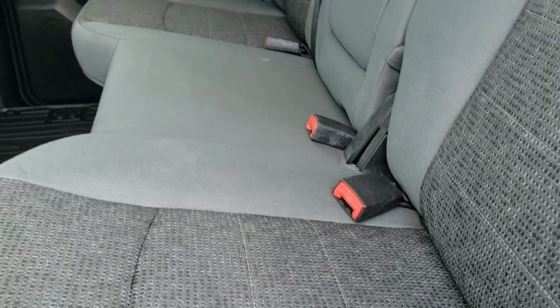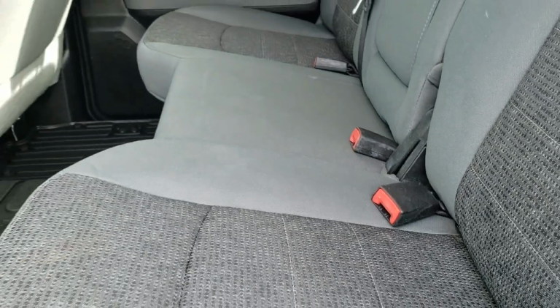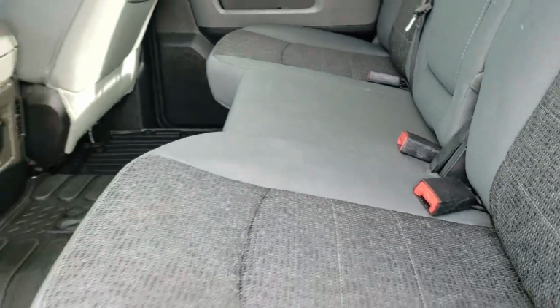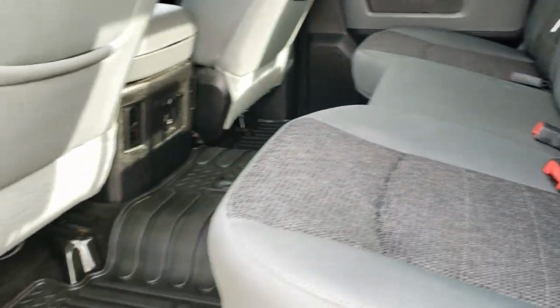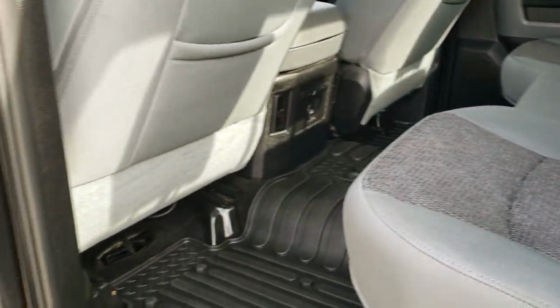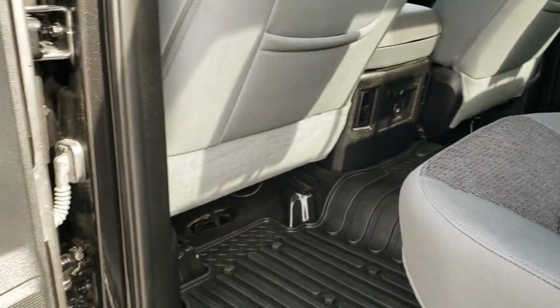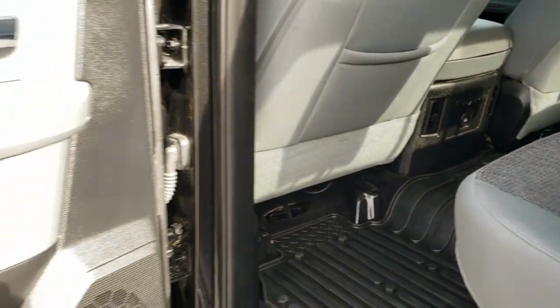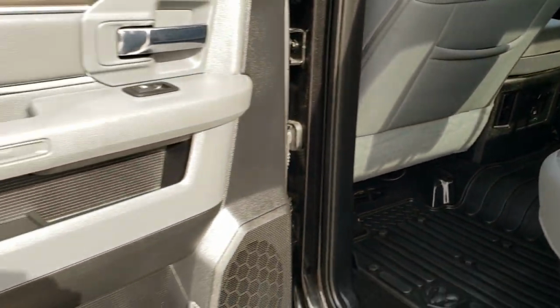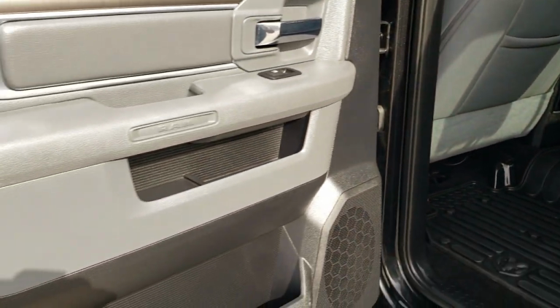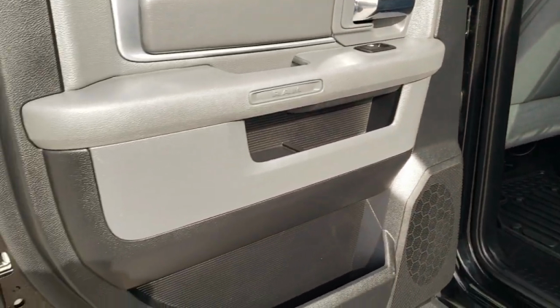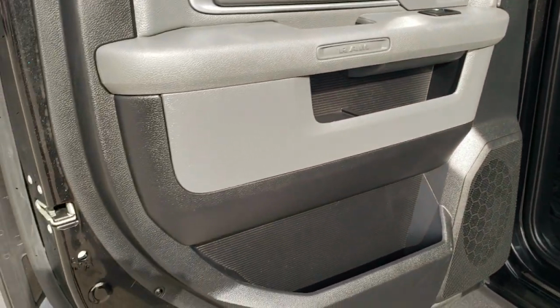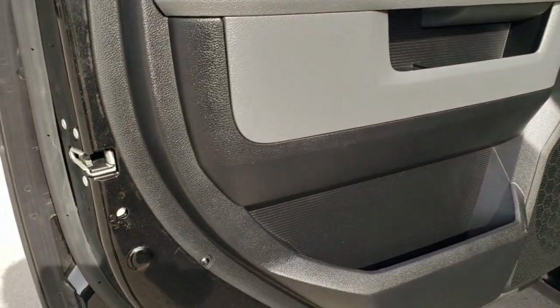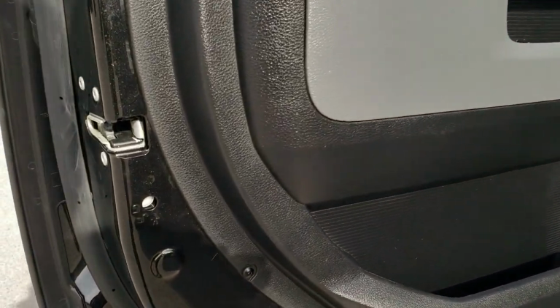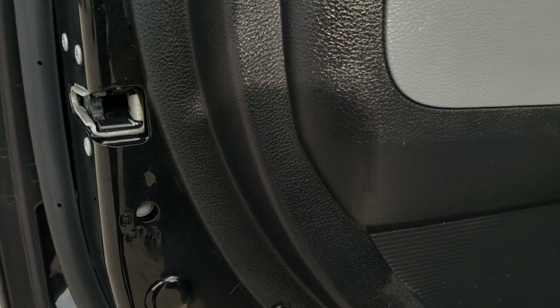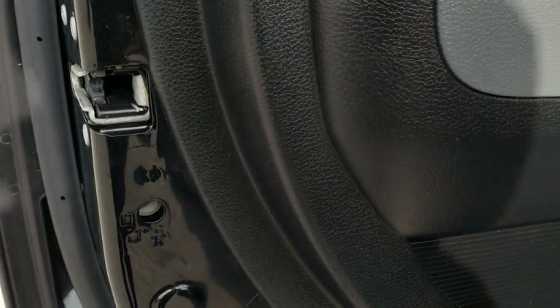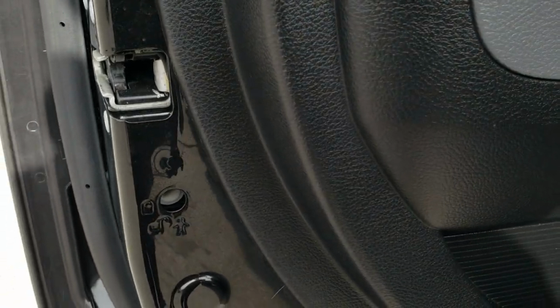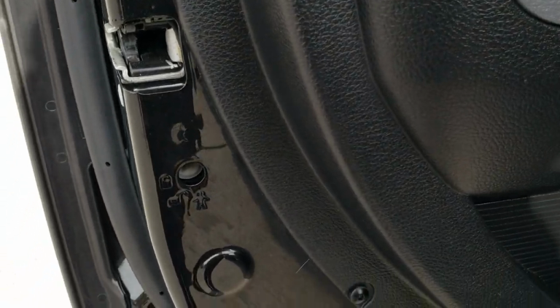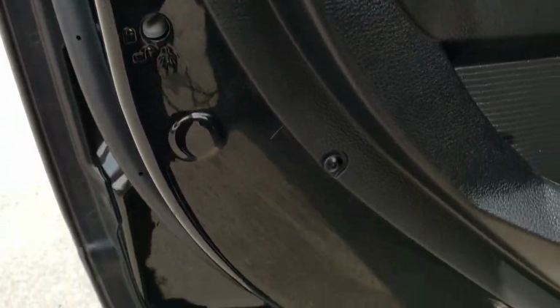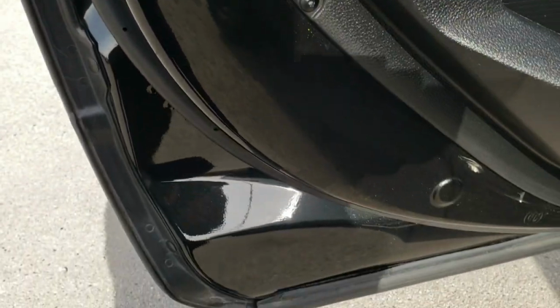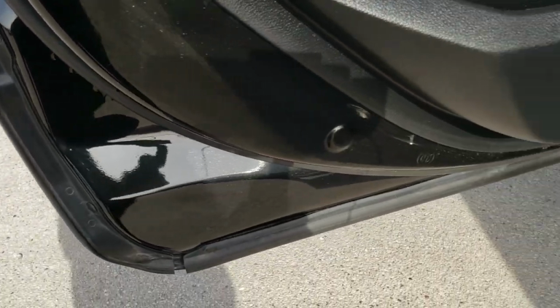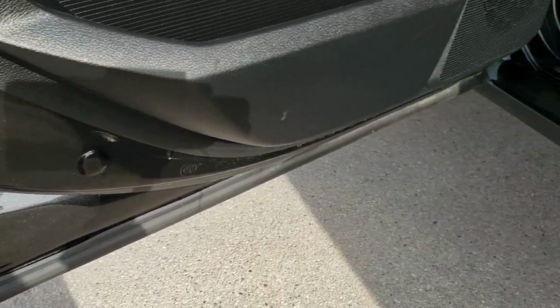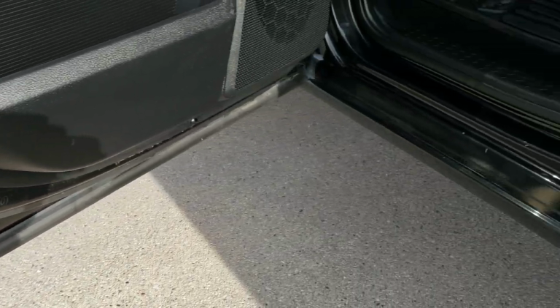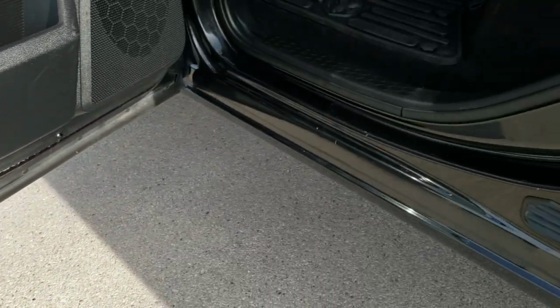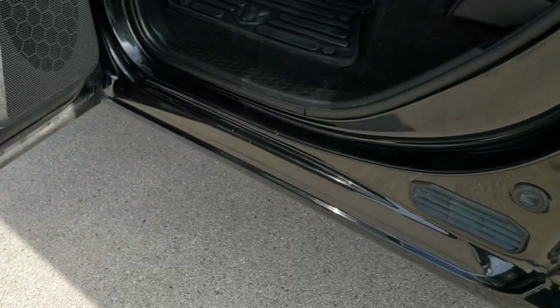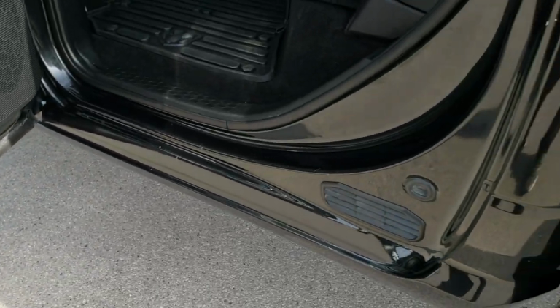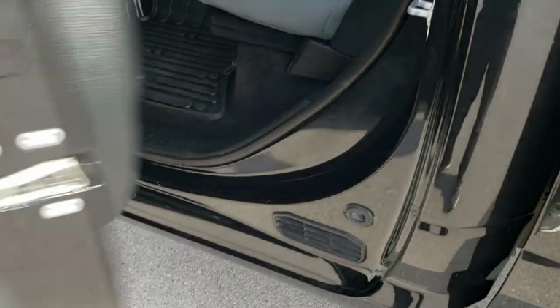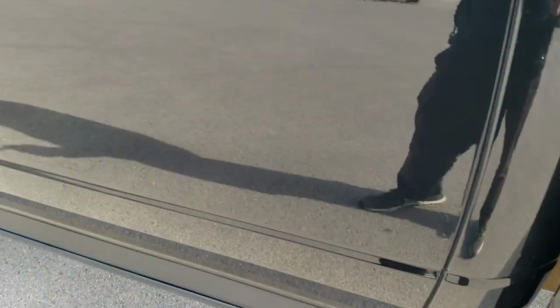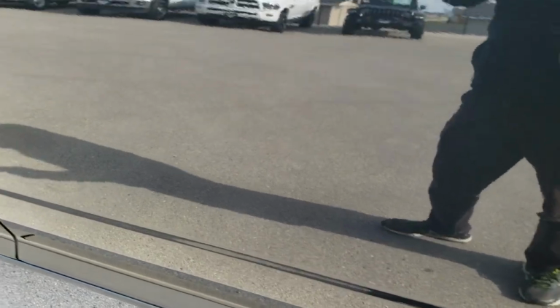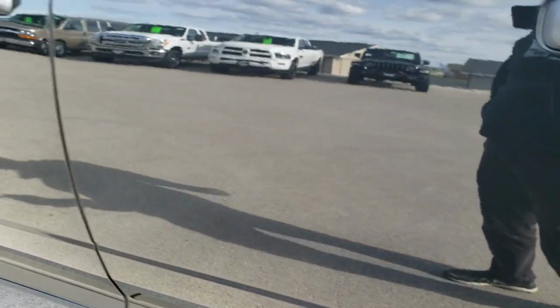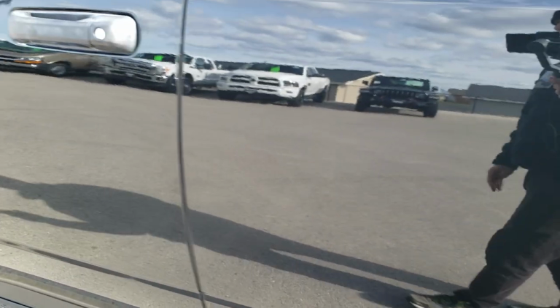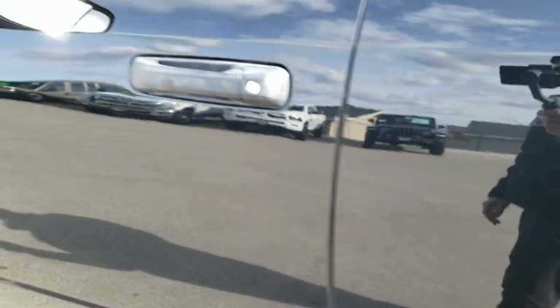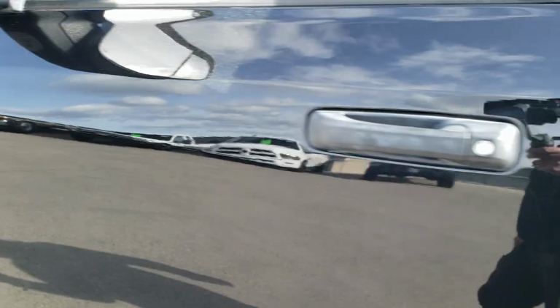The doors are in really nice shape, and you do get the child safety locks on the back doors. Rocker panels look good, and we'll take a quick look under the hood.